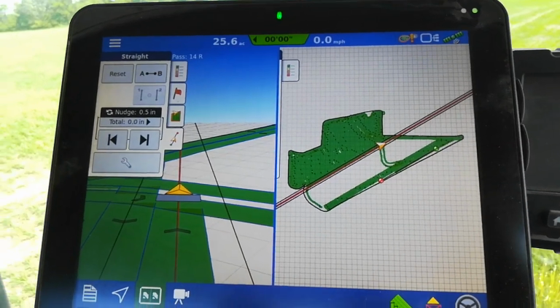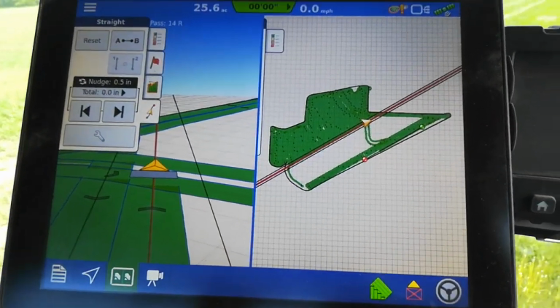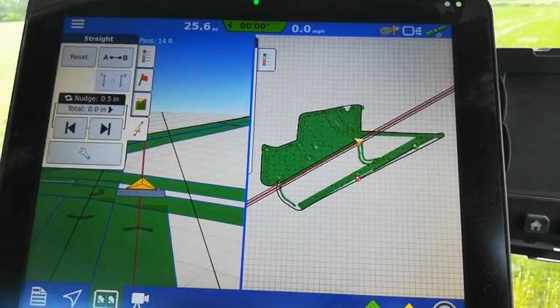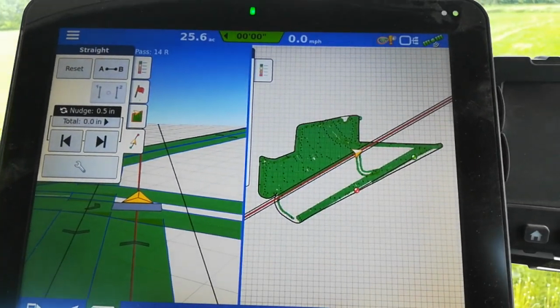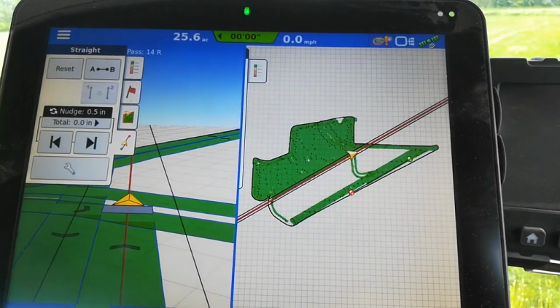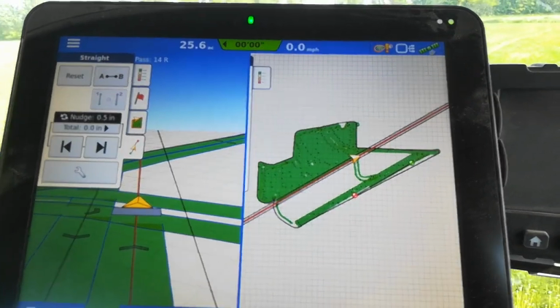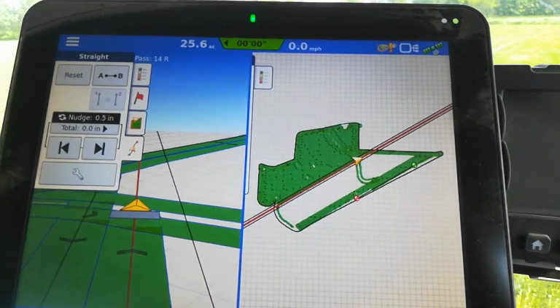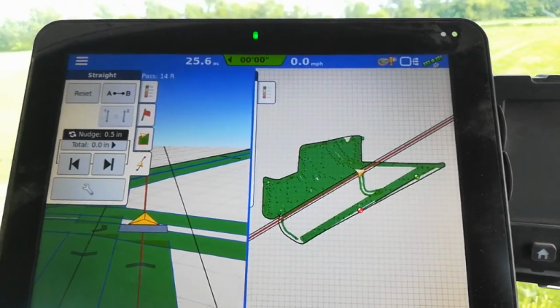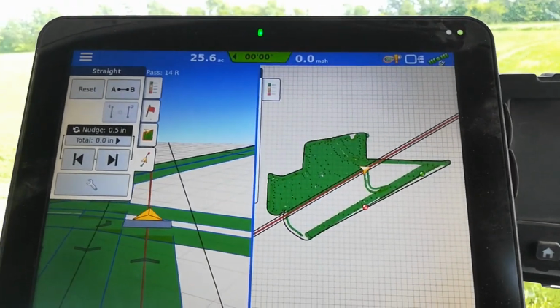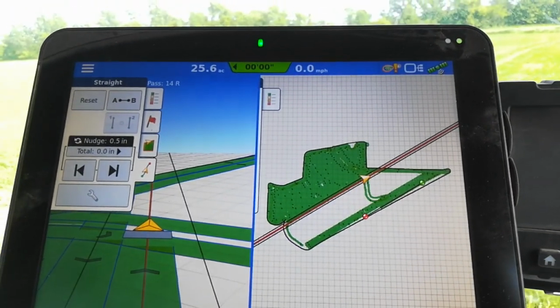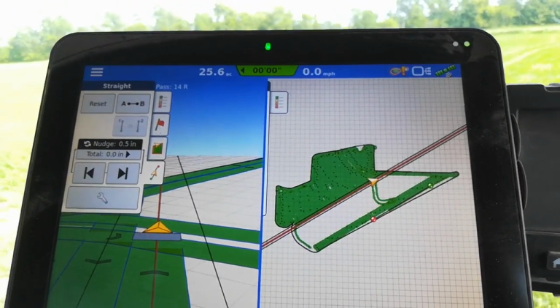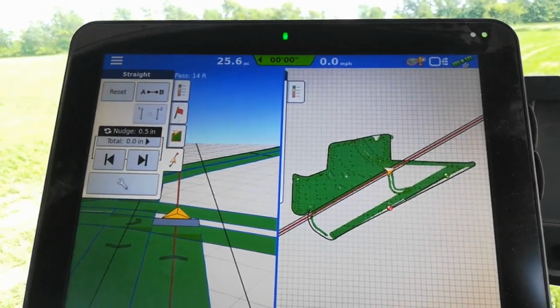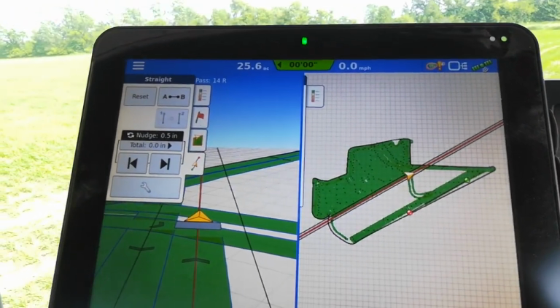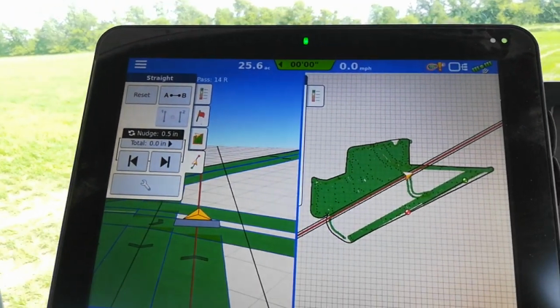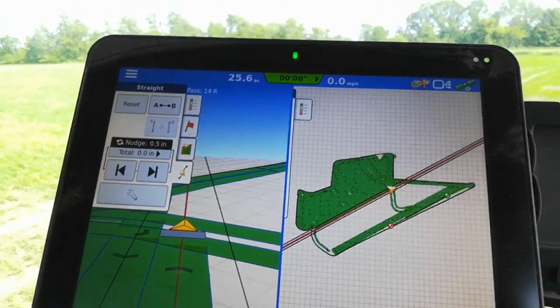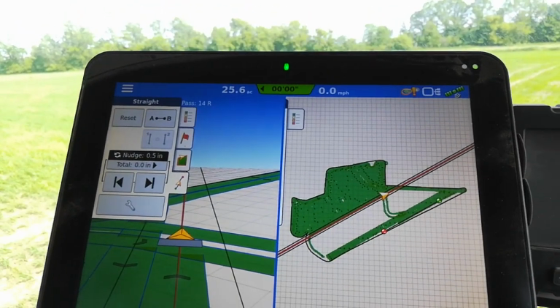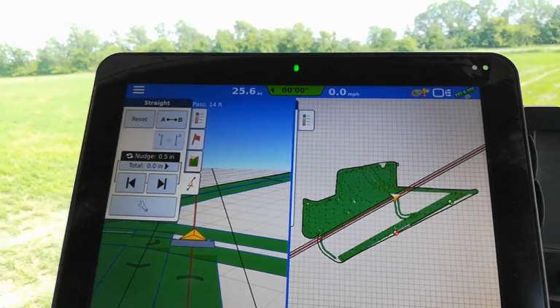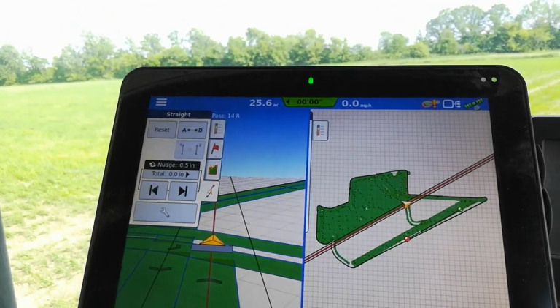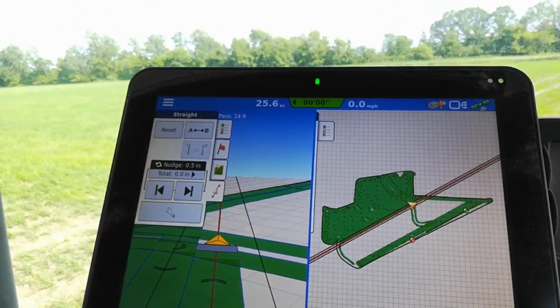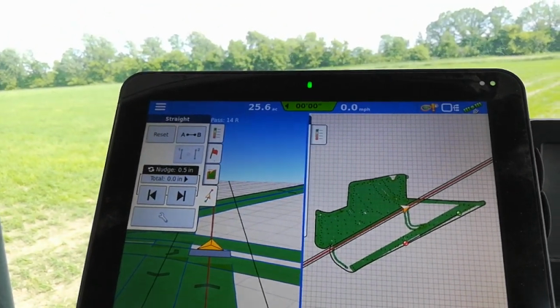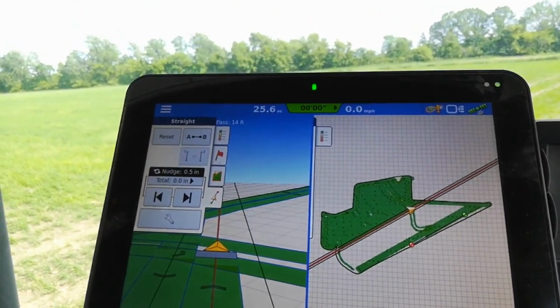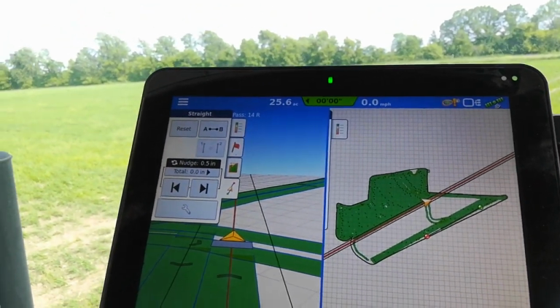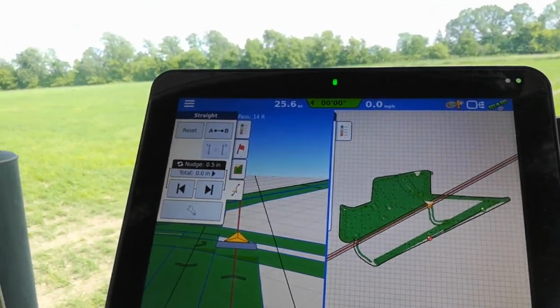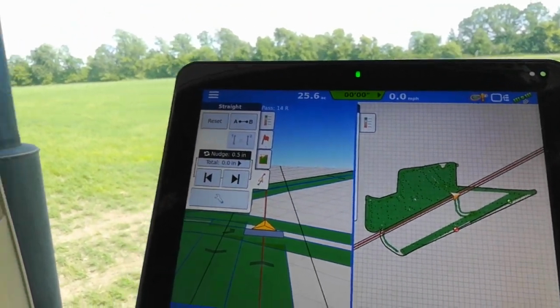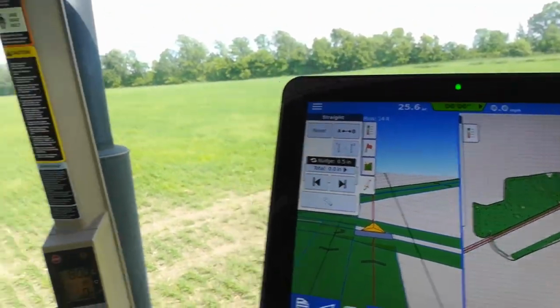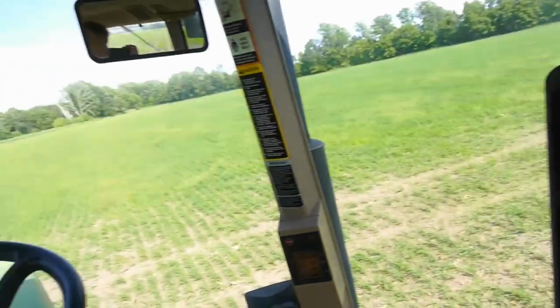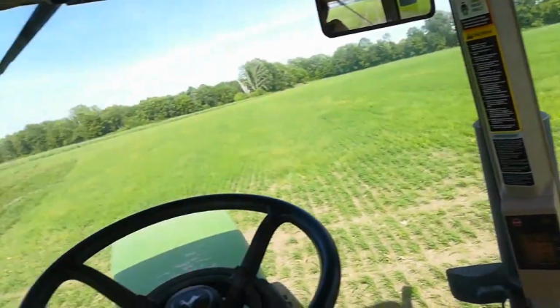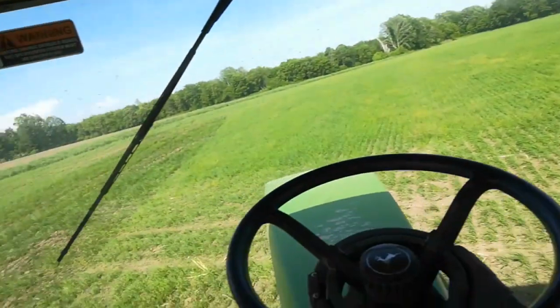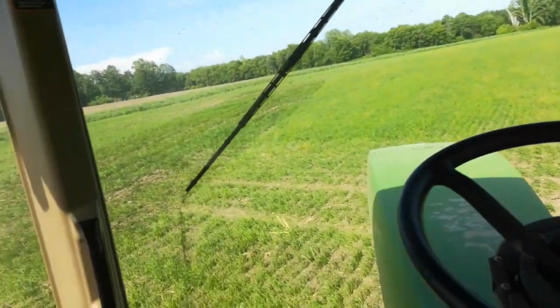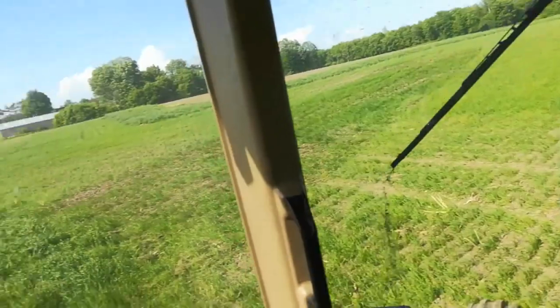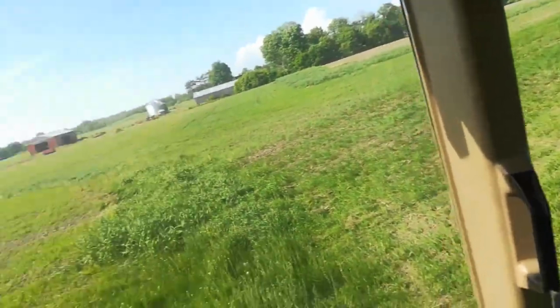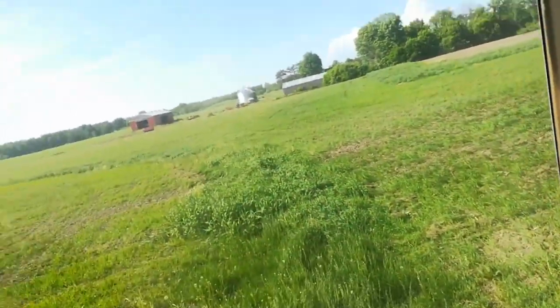I'm south of the creek now, about two-thirds of this done. I'm going to talk inside the cab because it's a little bit different — it's too windy outside right now and I think the audio will be terrible.